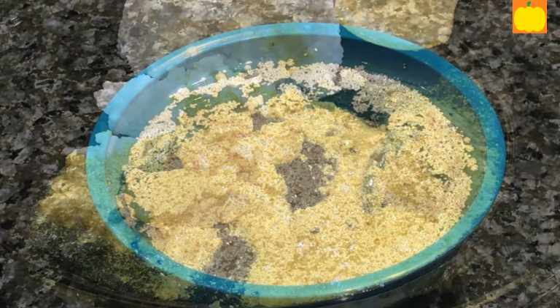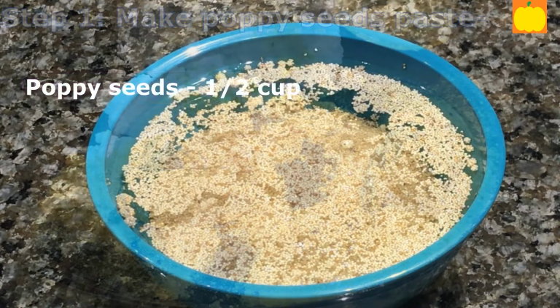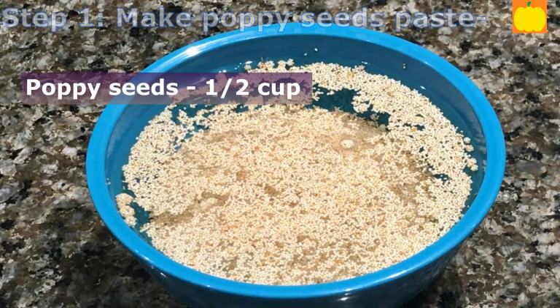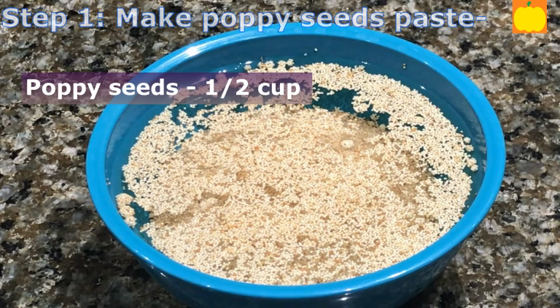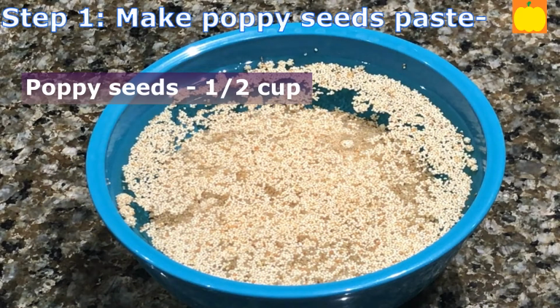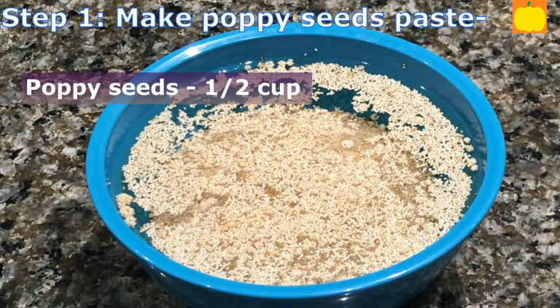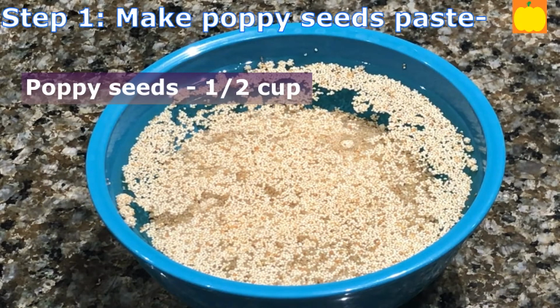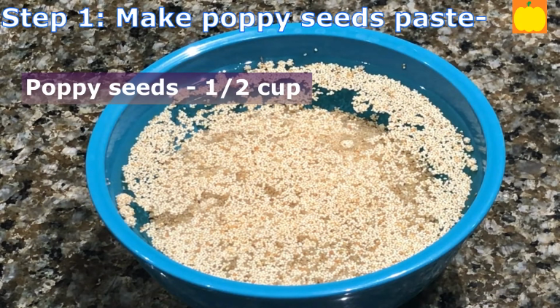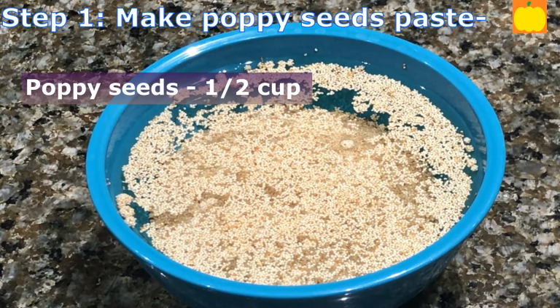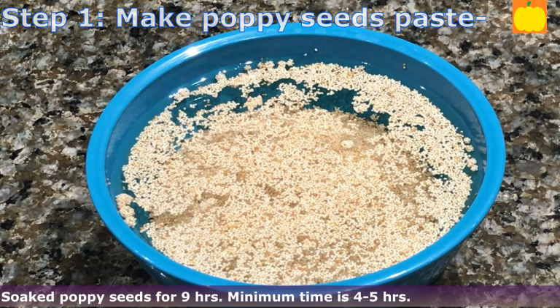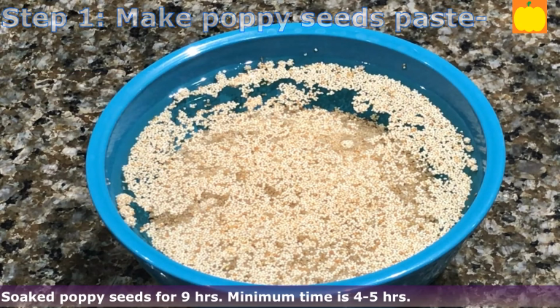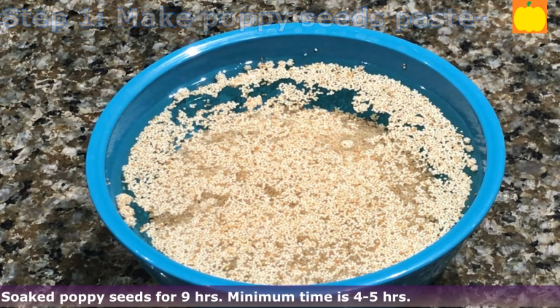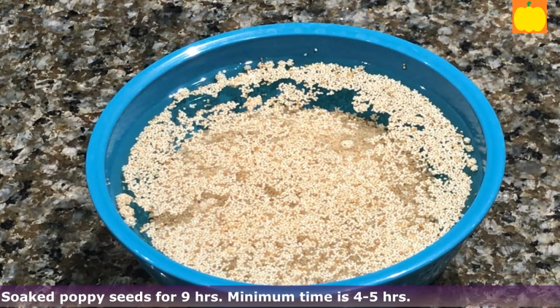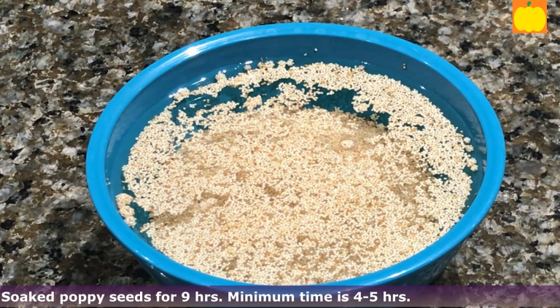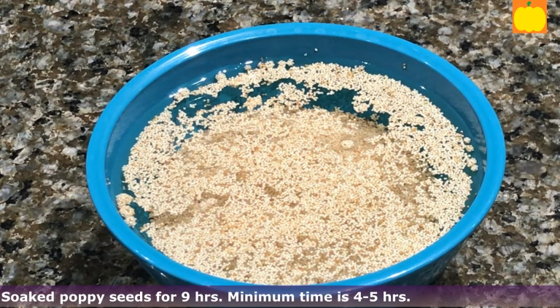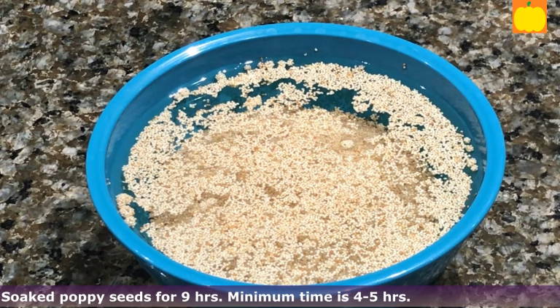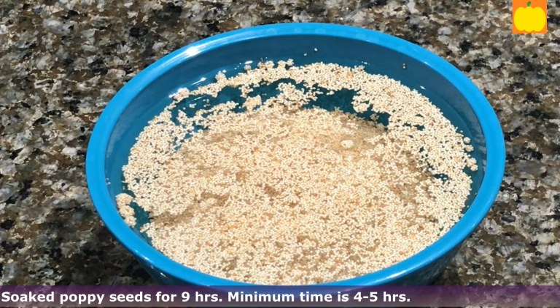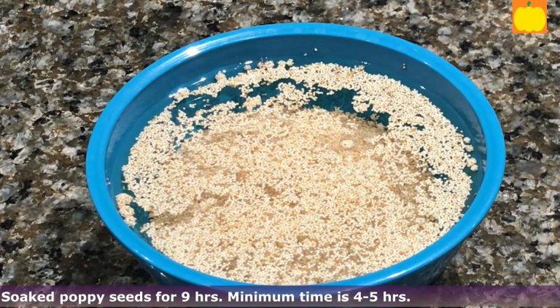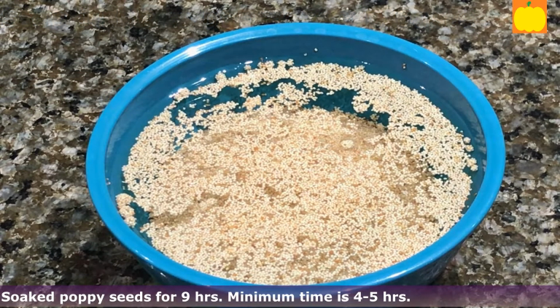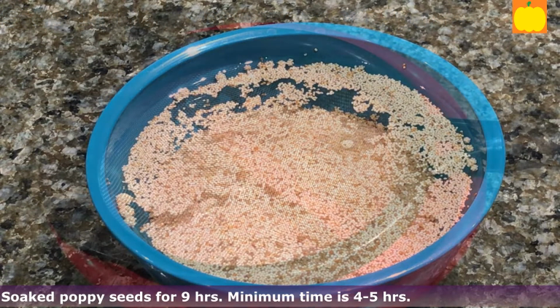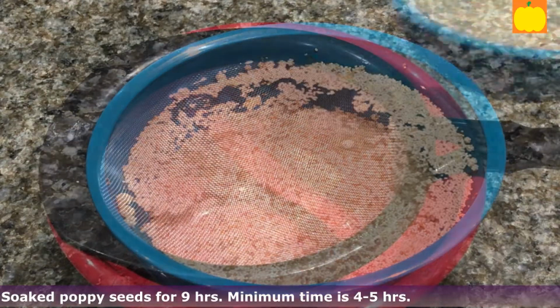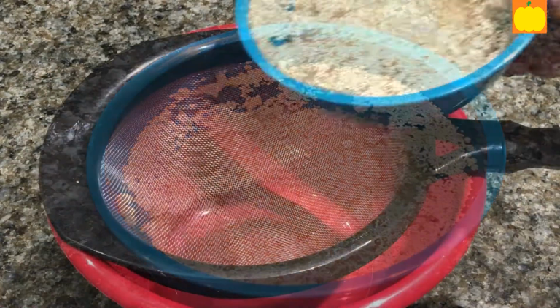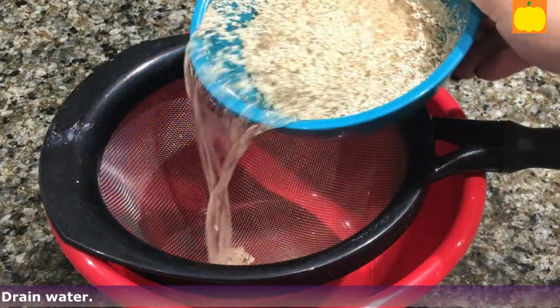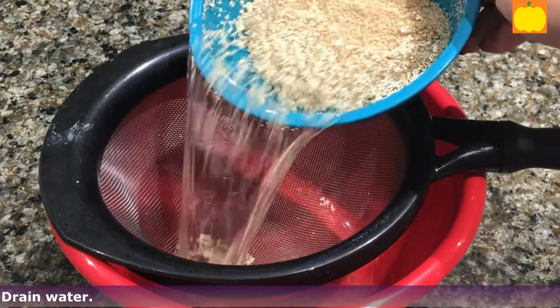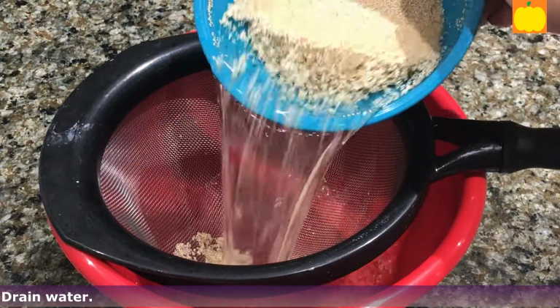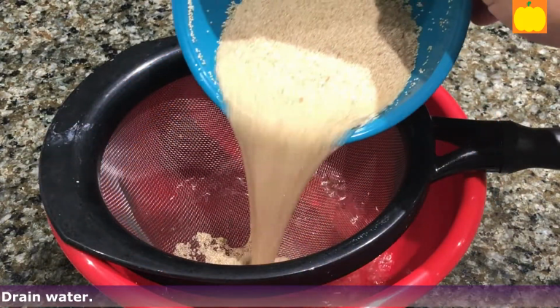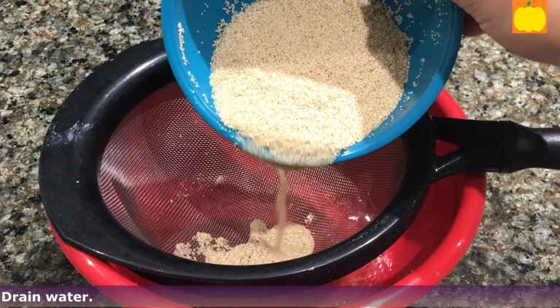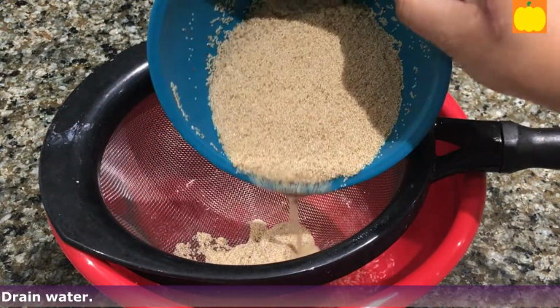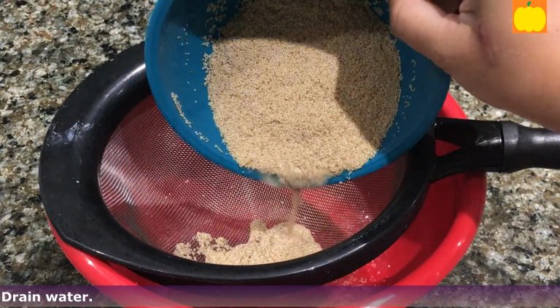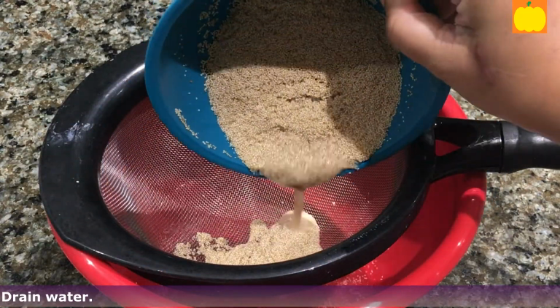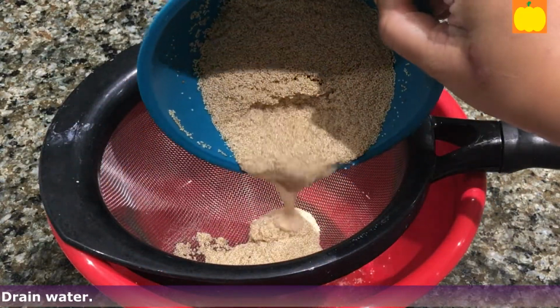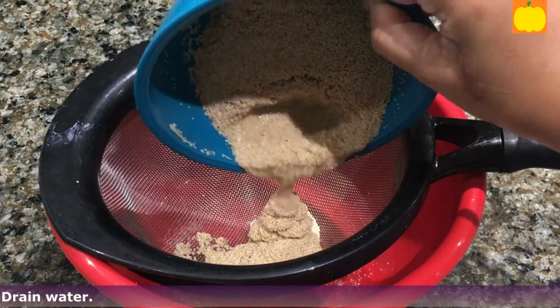I have soaked poppy seeds, half cup, for 9 hours. The minimum time for soaking is 4 to 5 hours. The longer the time of soaking, the faster and better the paste will be. Then drain the water.